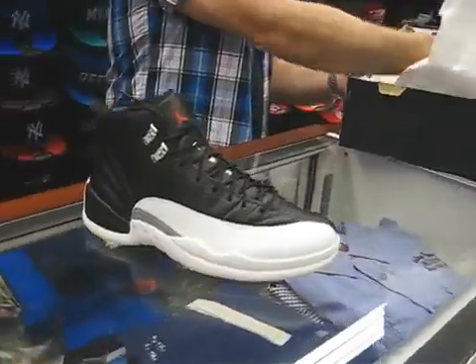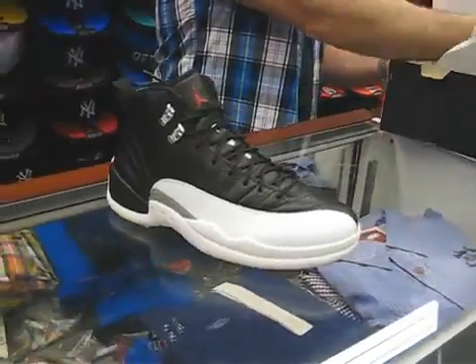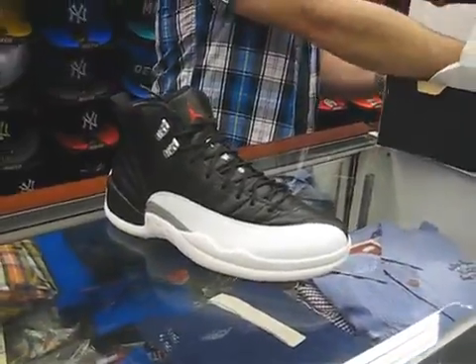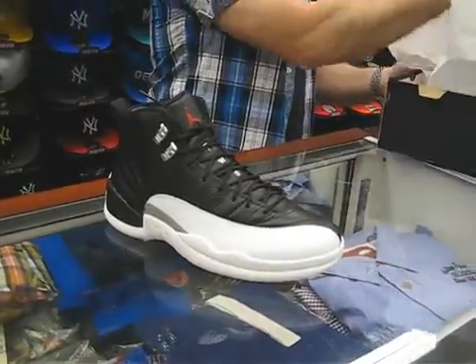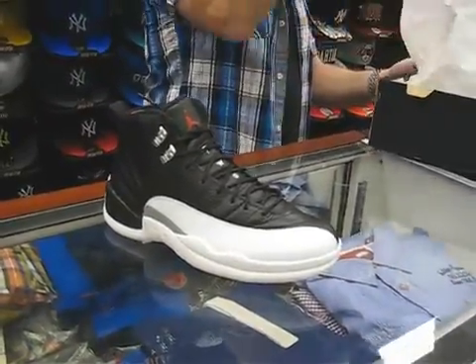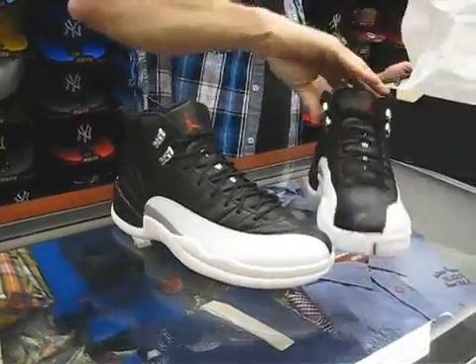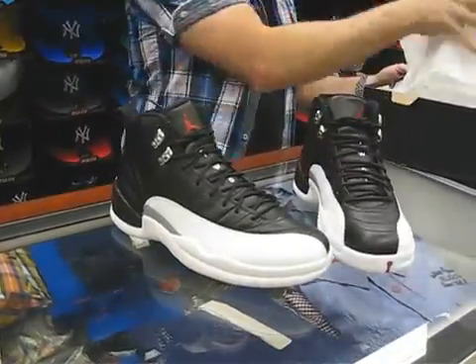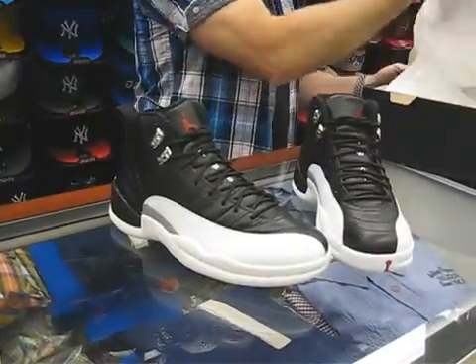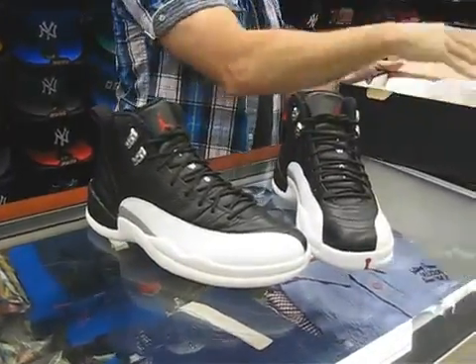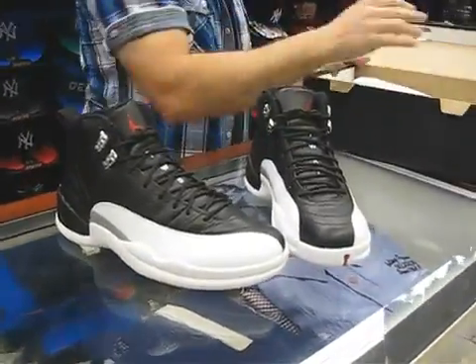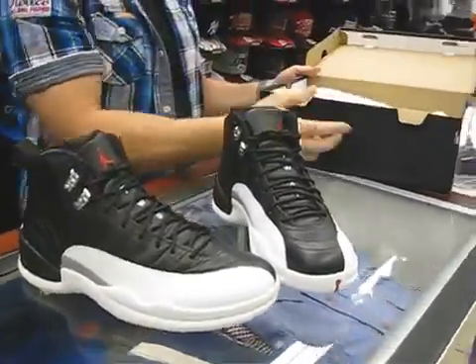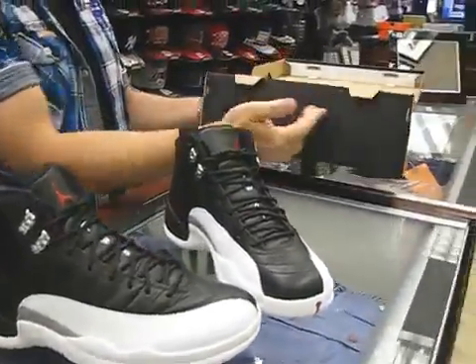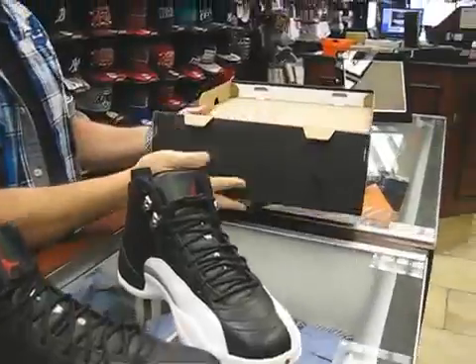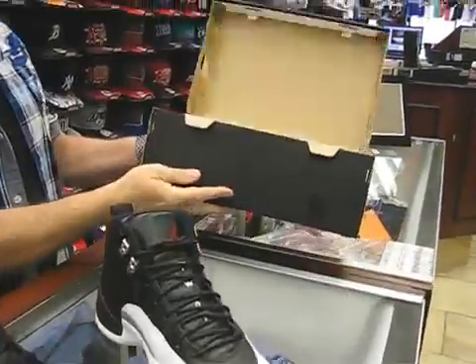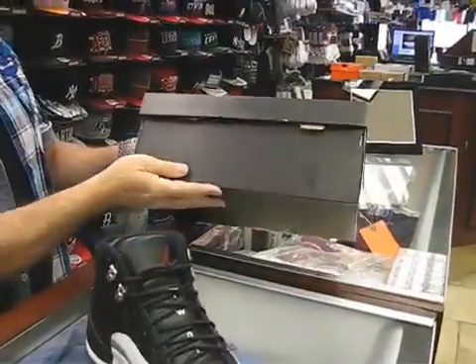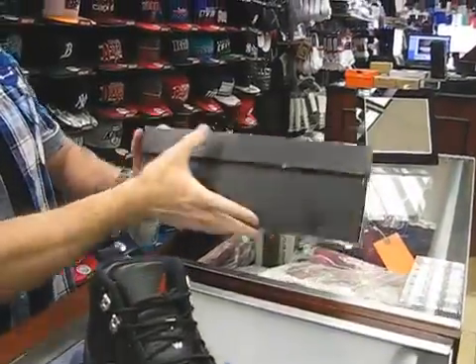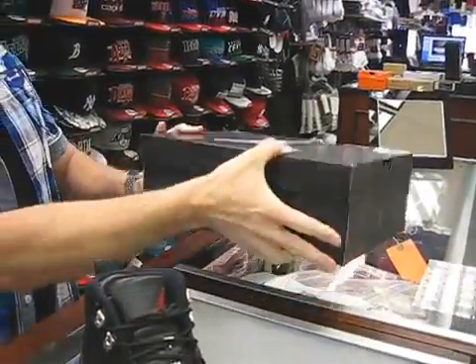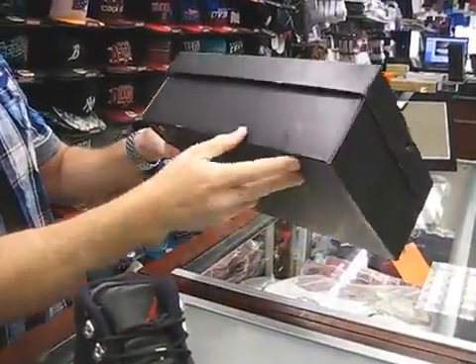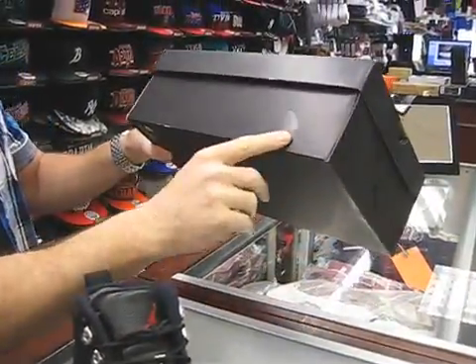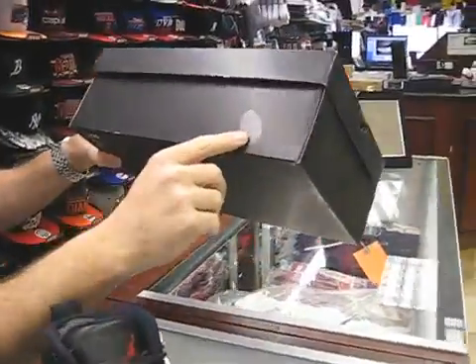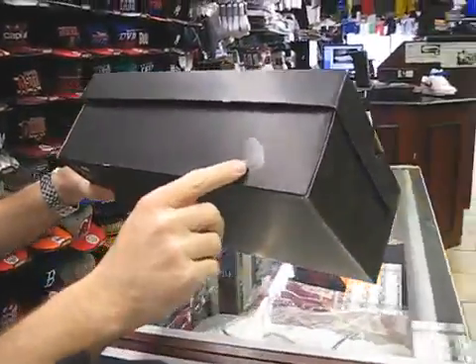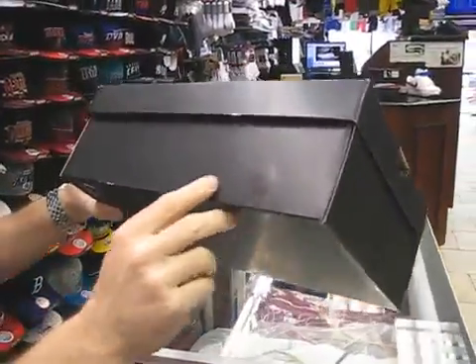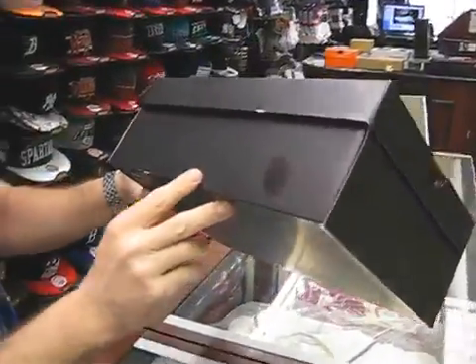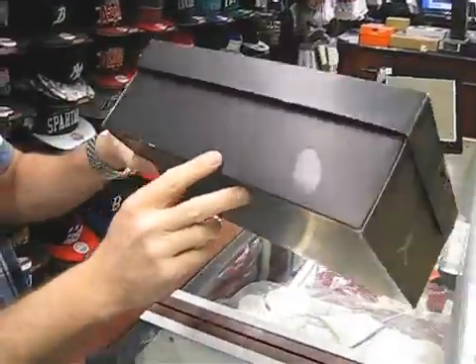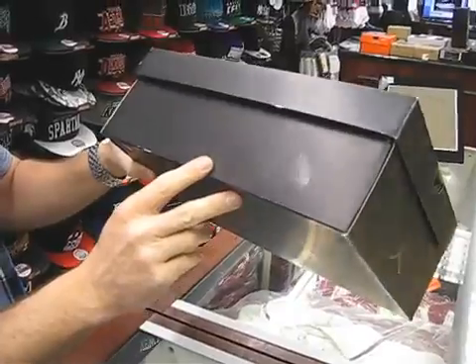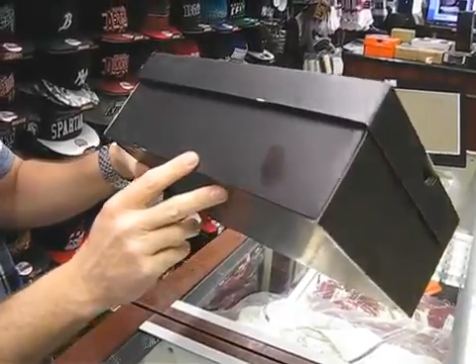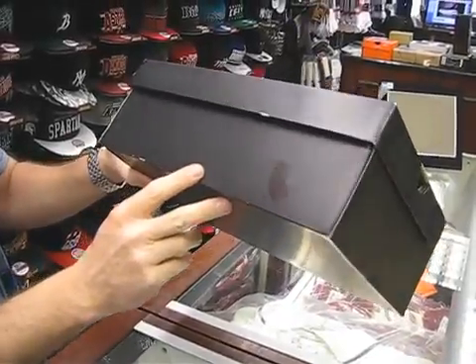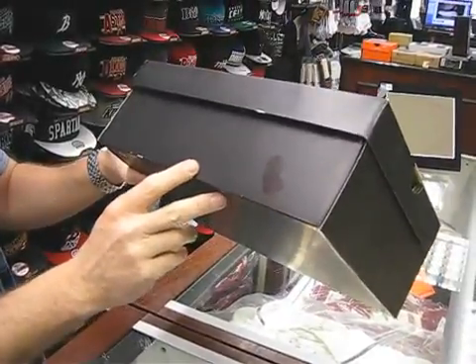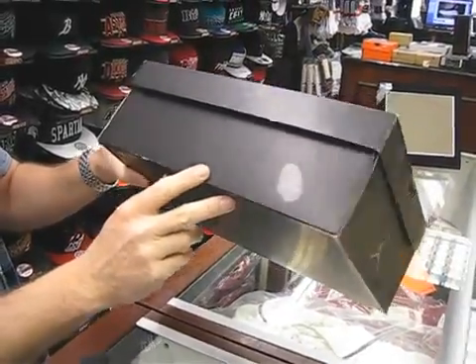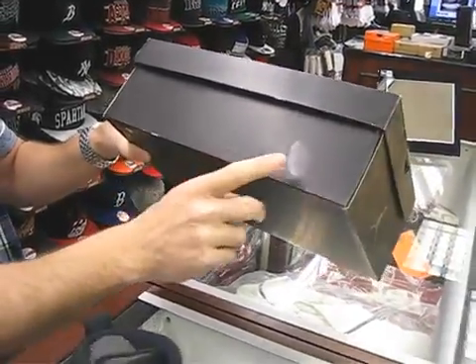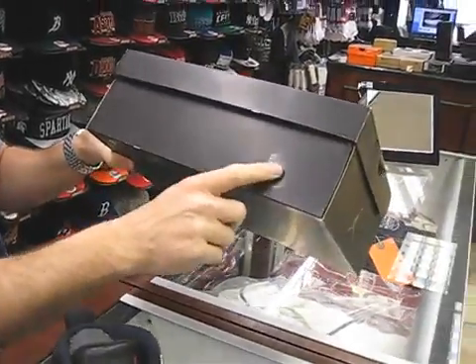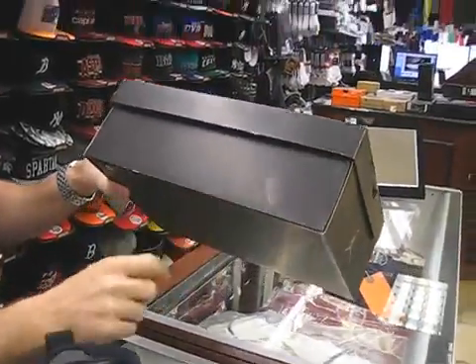Let's open them out for ya. This is the new box — I had mentioned last time it has two locking tabs. There's a thumbprint right there of Mike they also put on these boxes. I don't know if it shows up on camera, but it's right there.